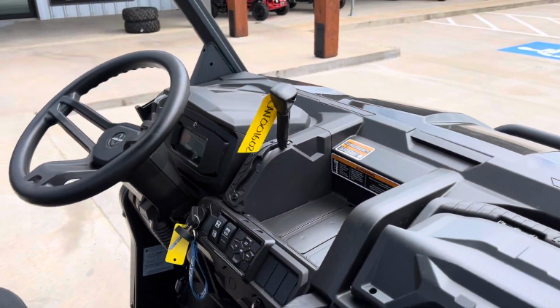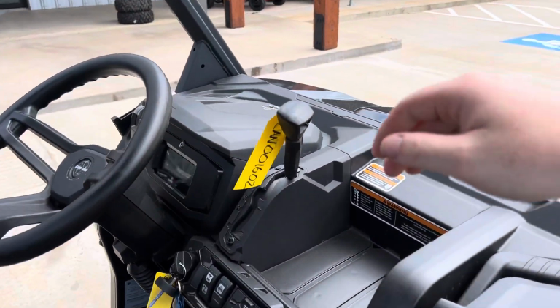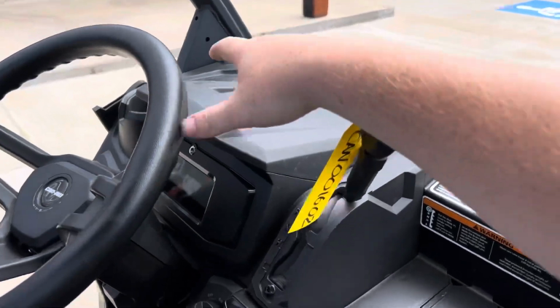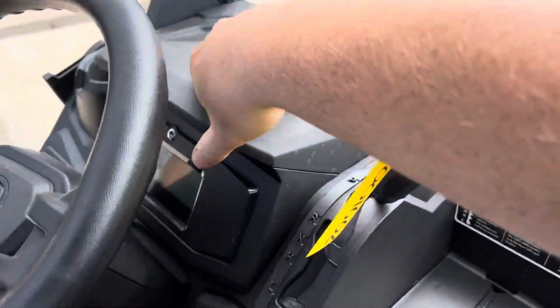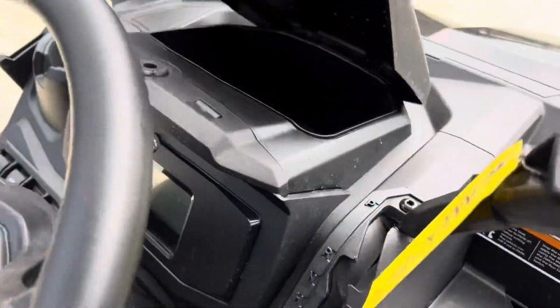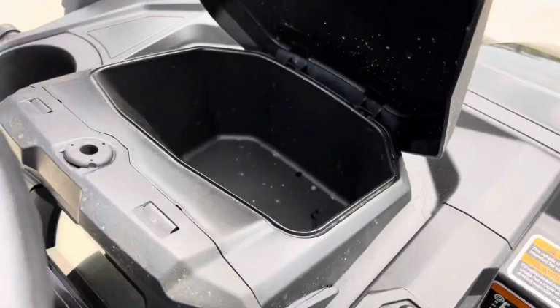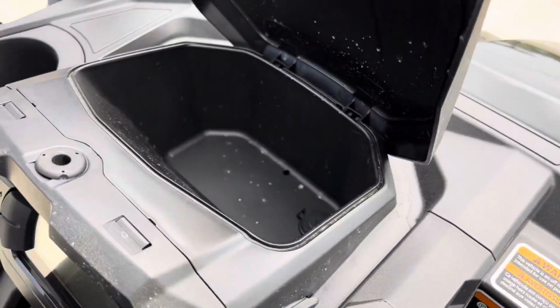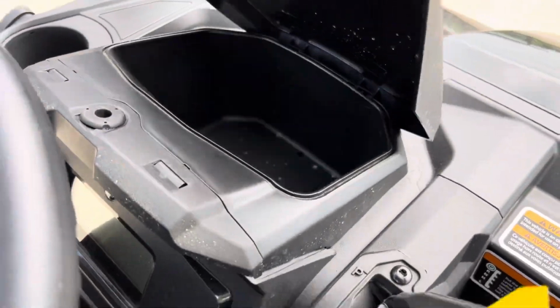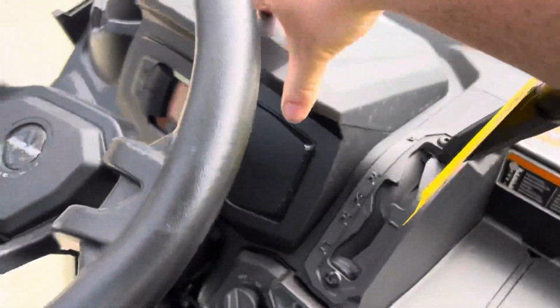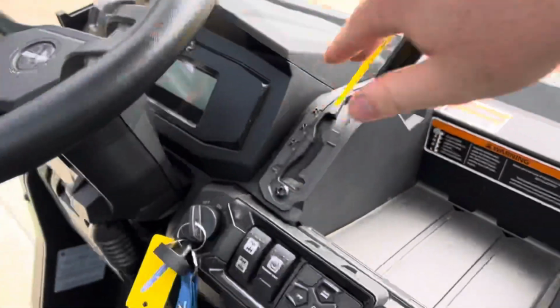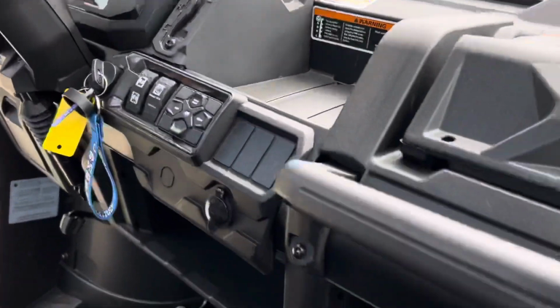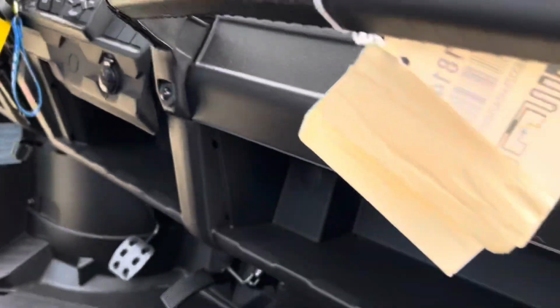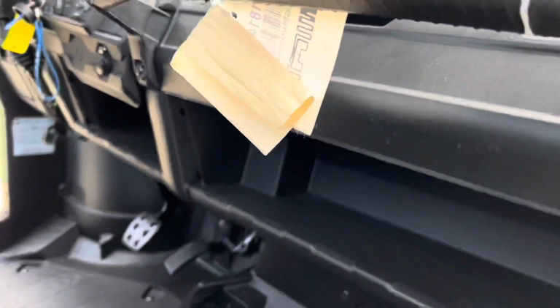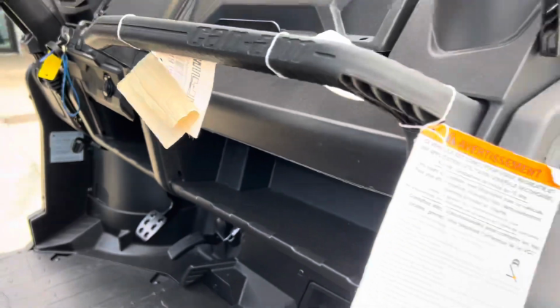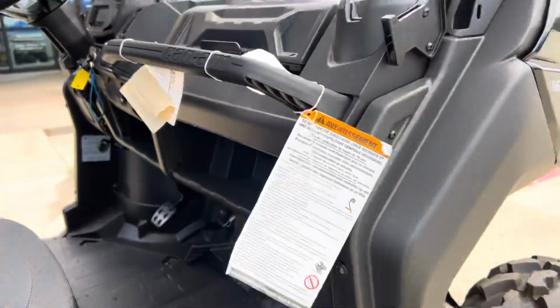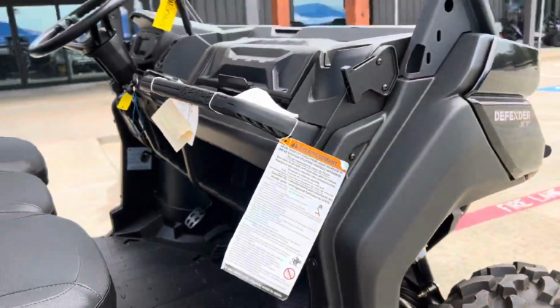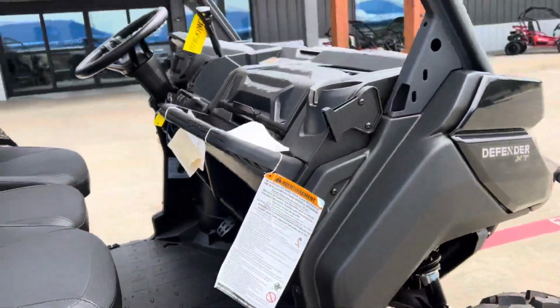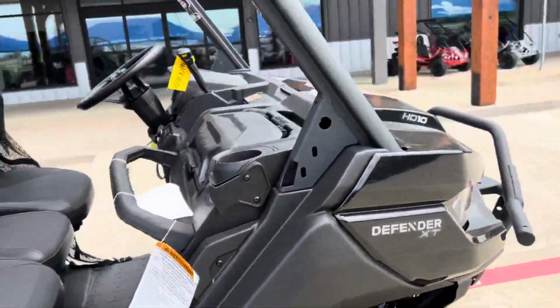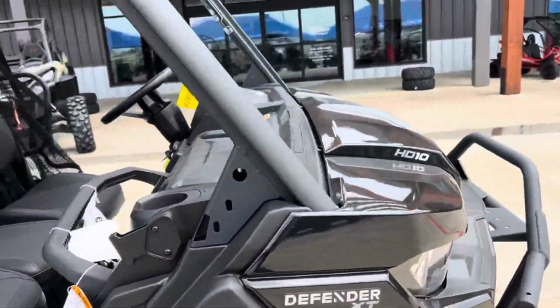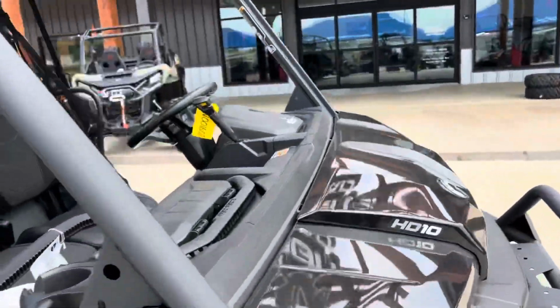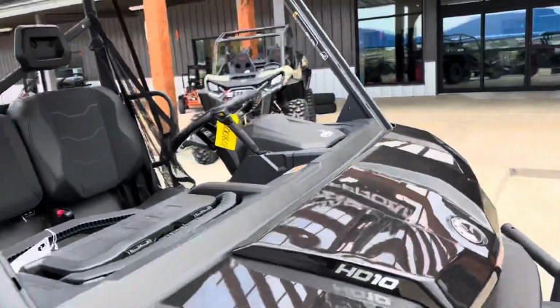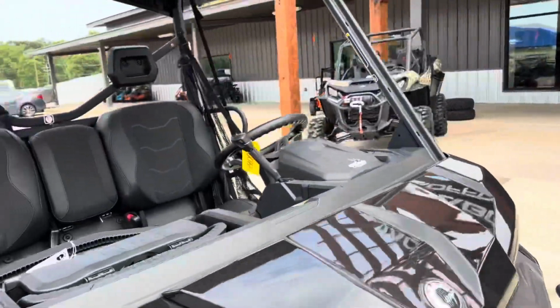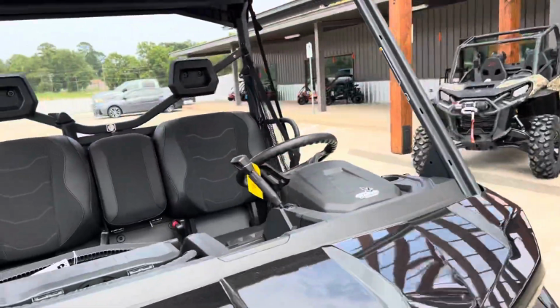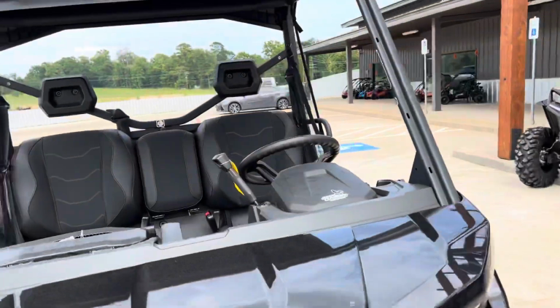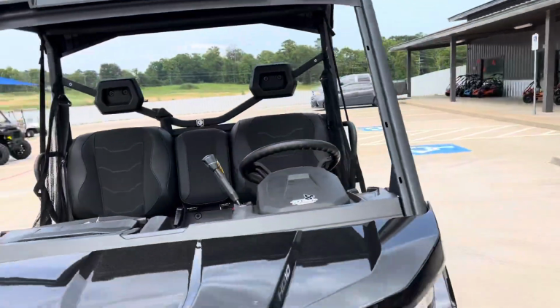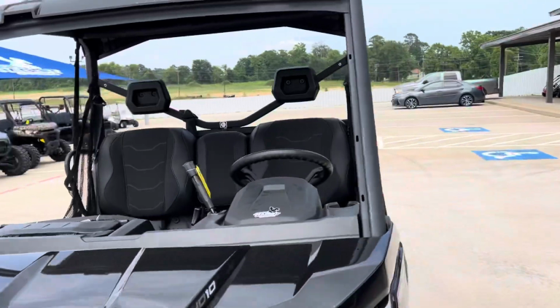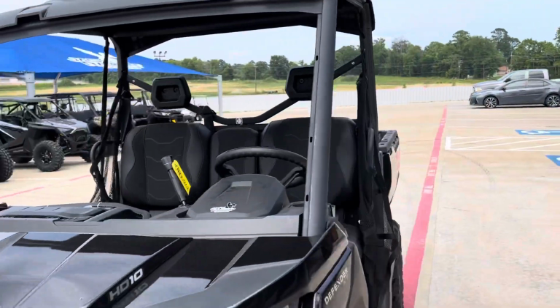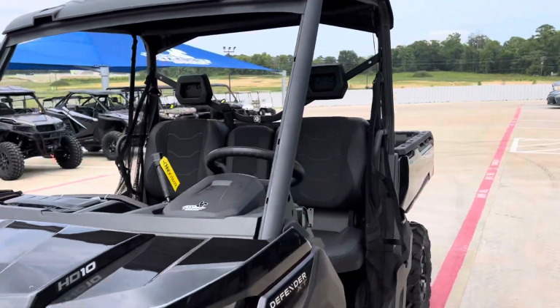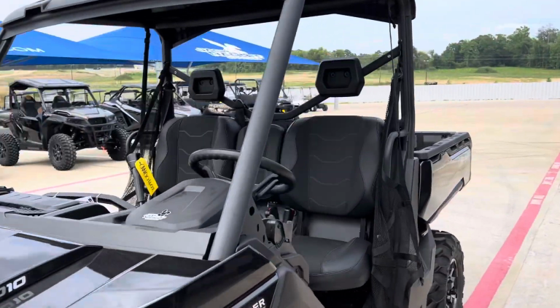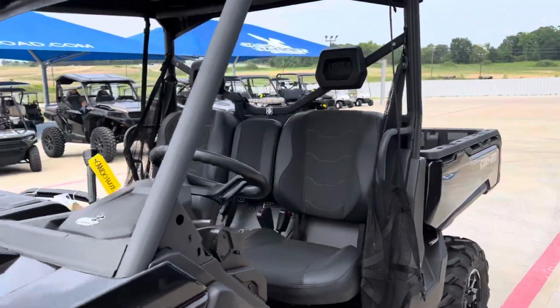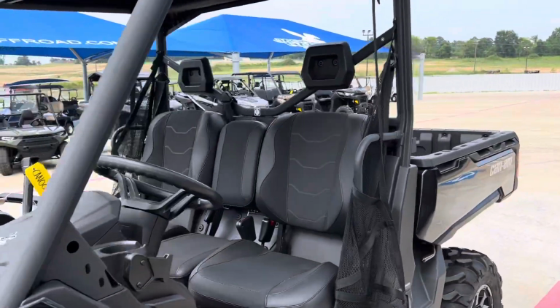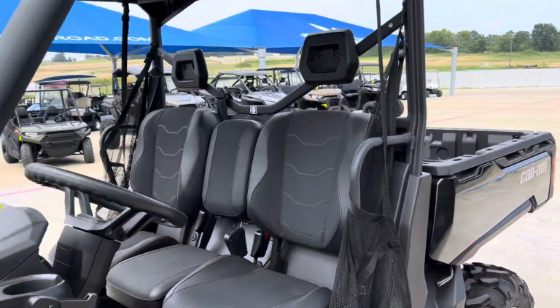Cupholders in the dashboard, more storage over here with USBs, and additional storage underneath.